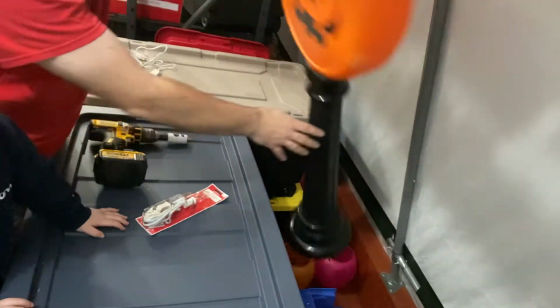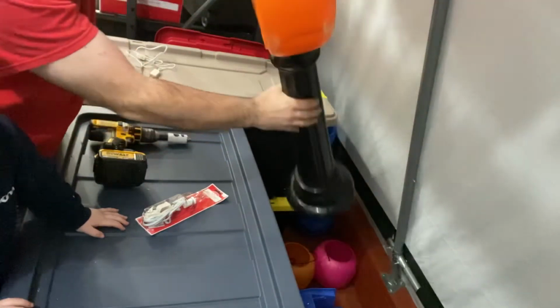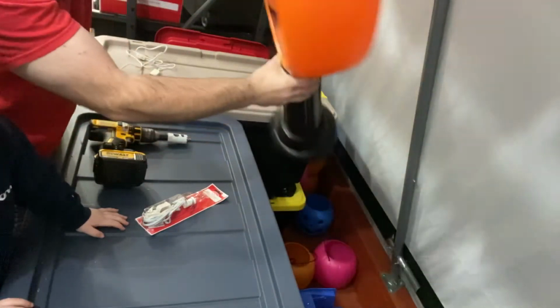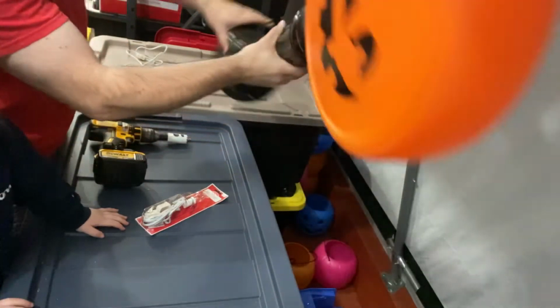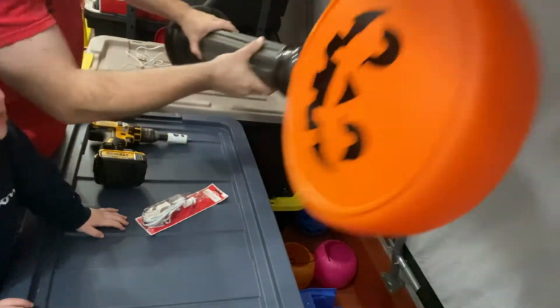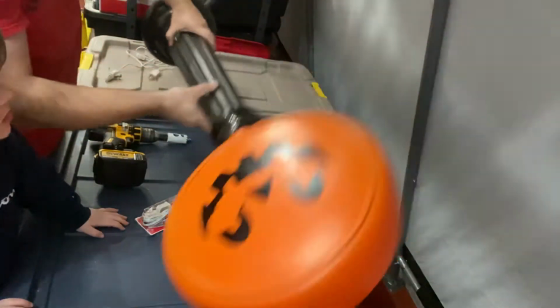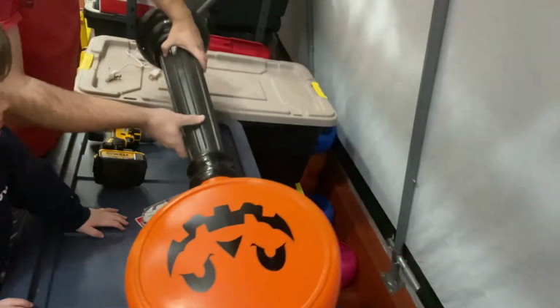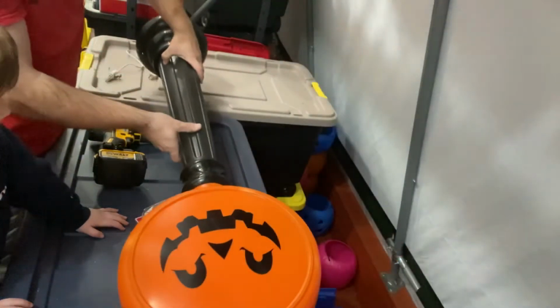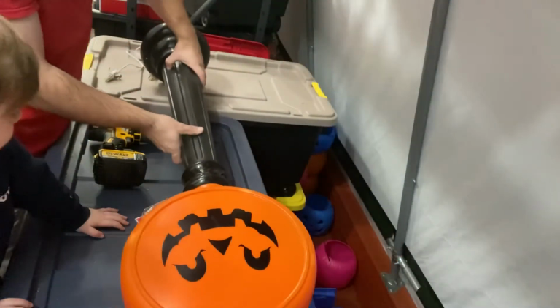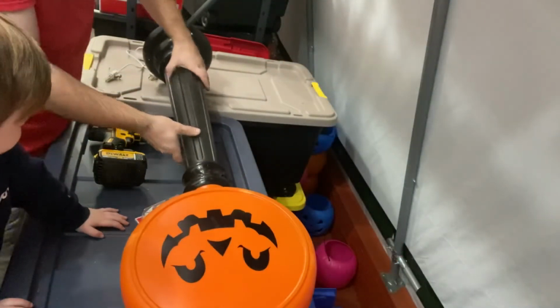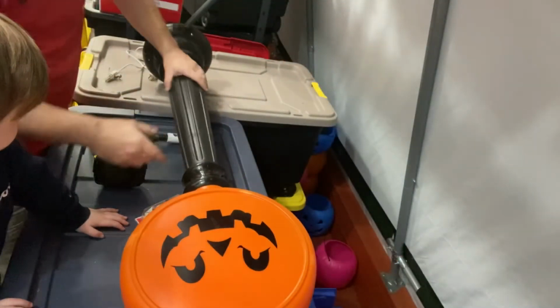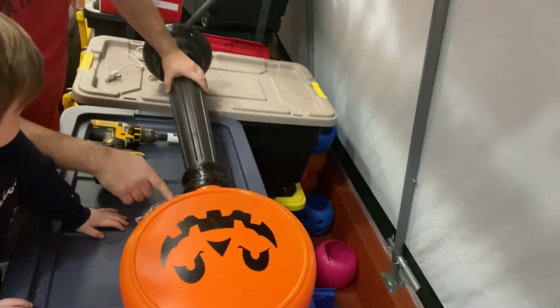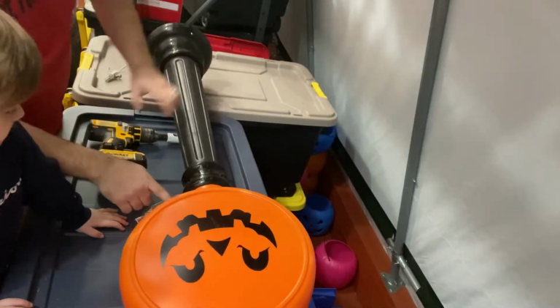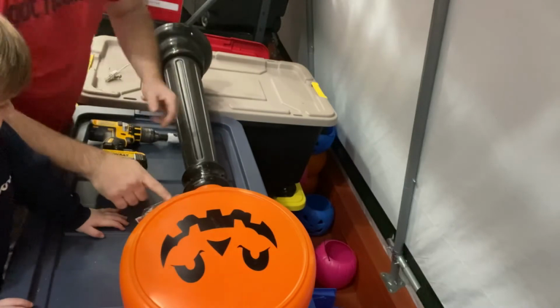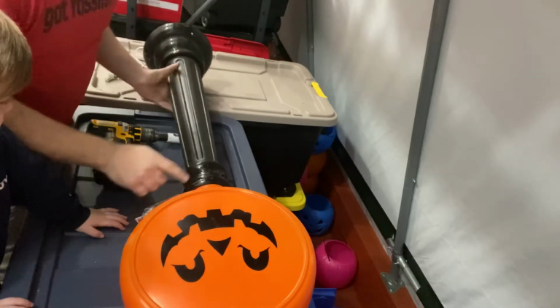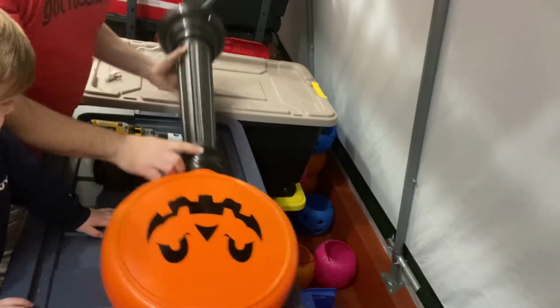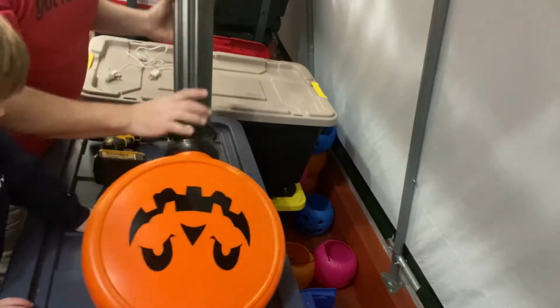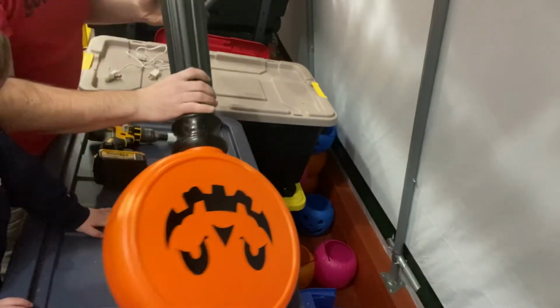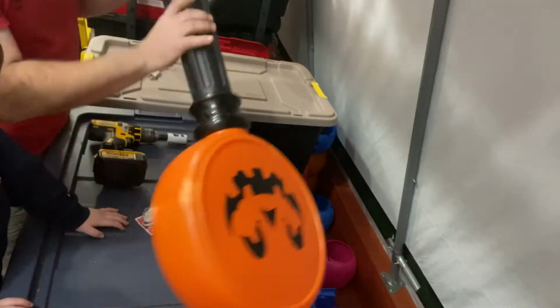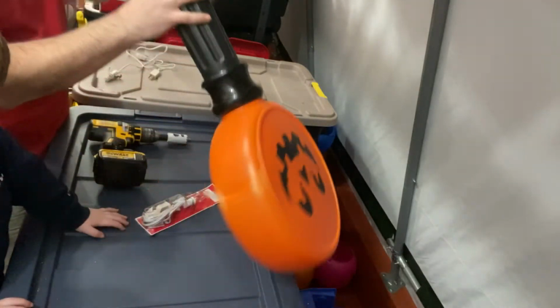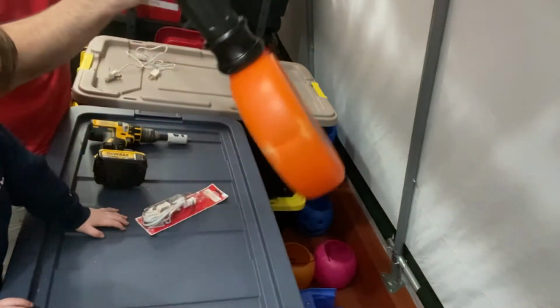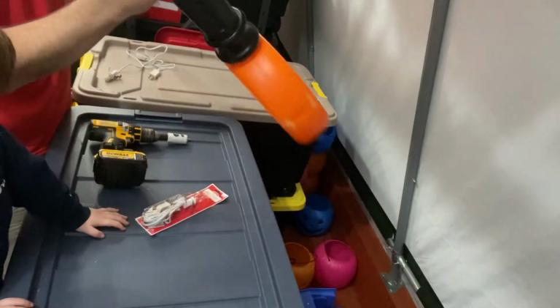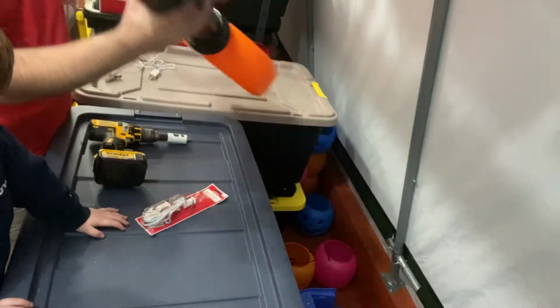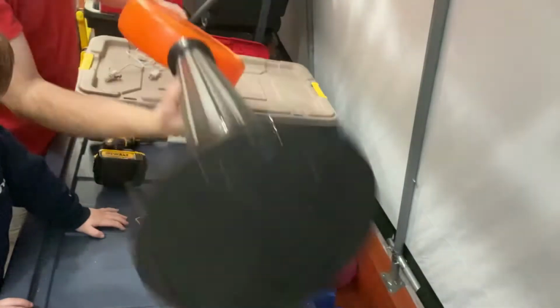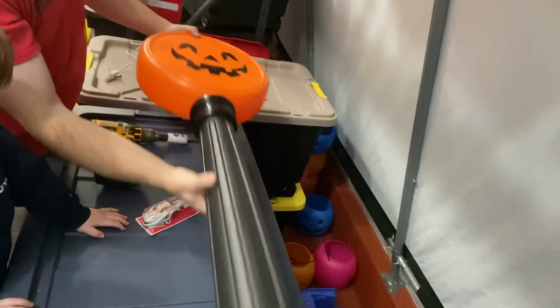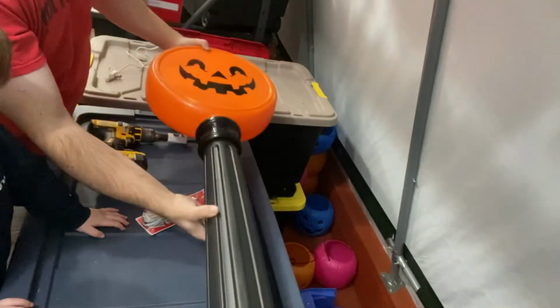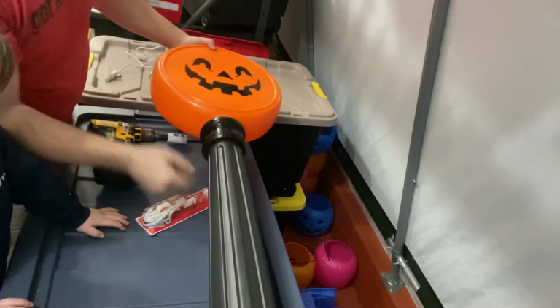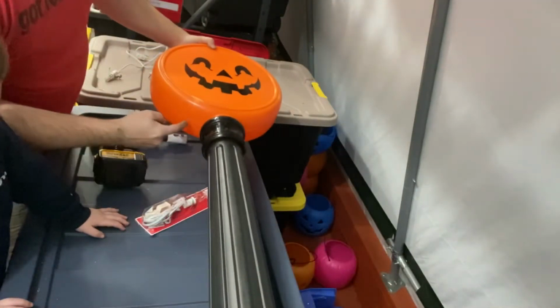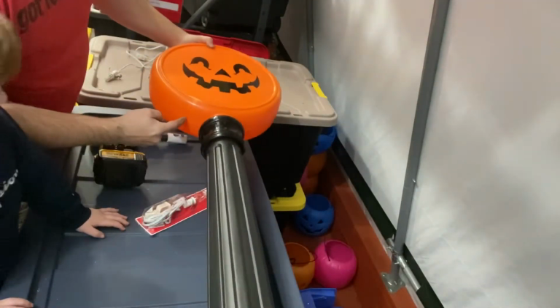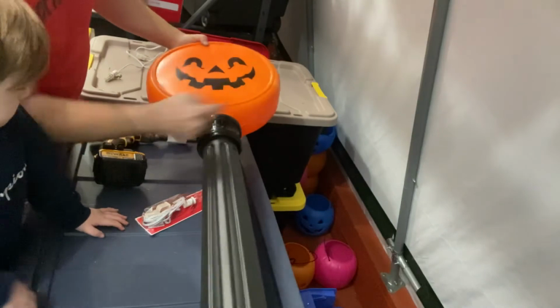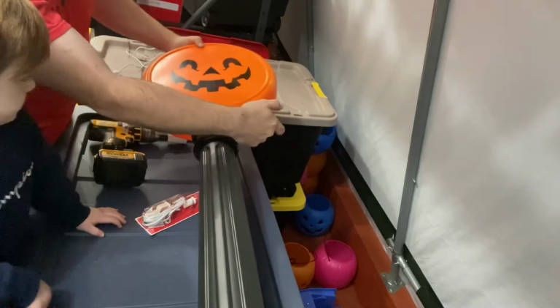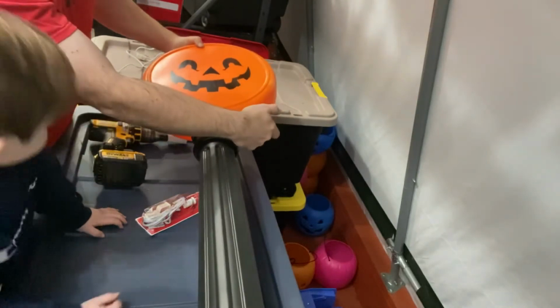So you're going to take your Halloween Blow Mold. Either side of the Blow Mold right here, you're going to put the light.